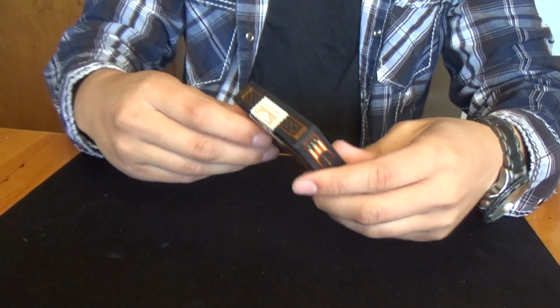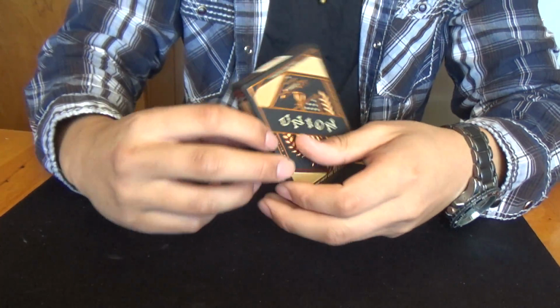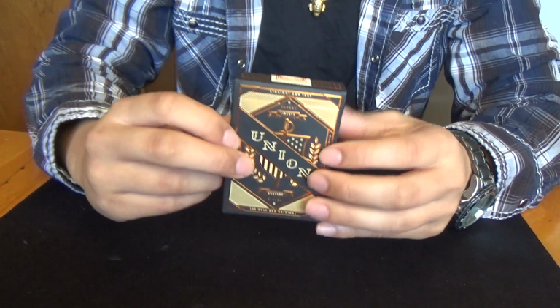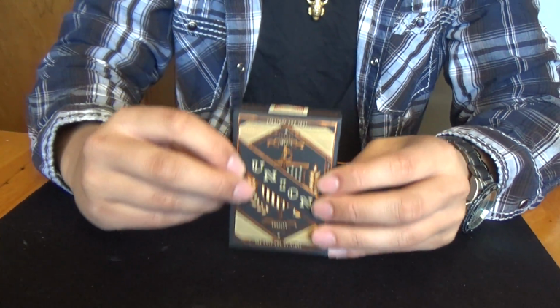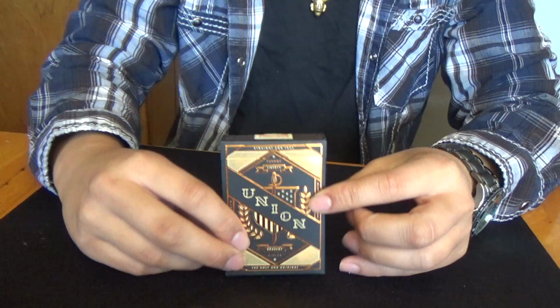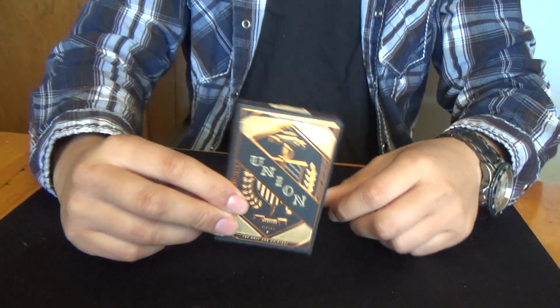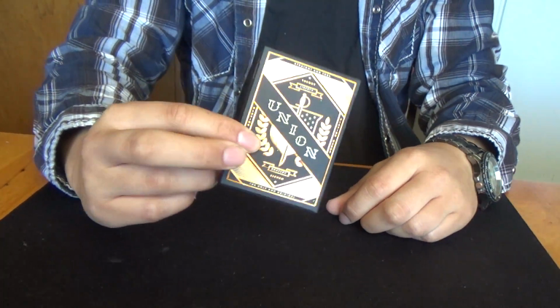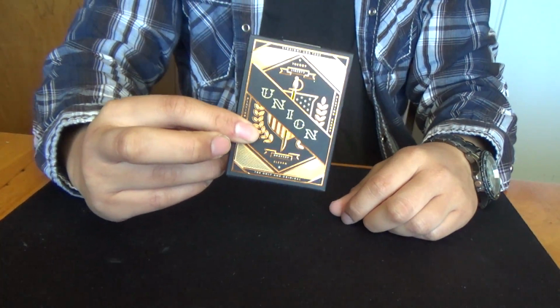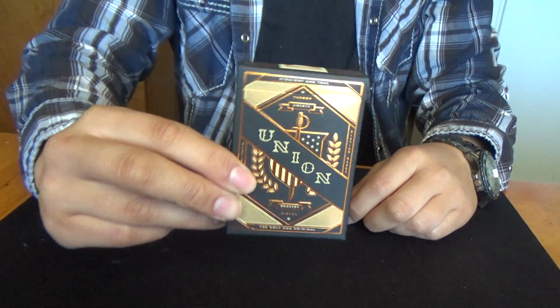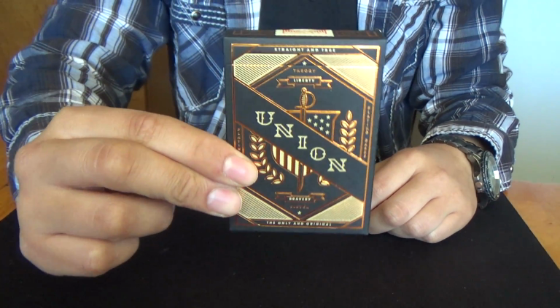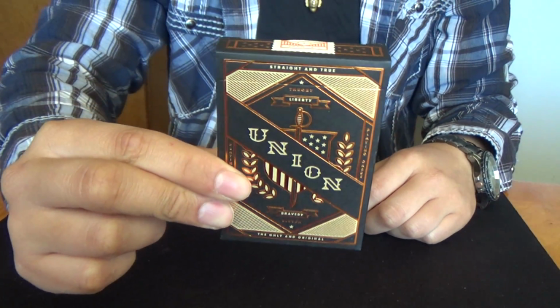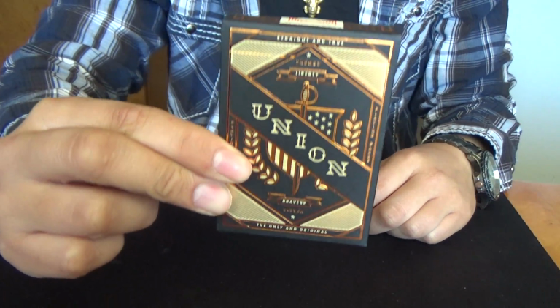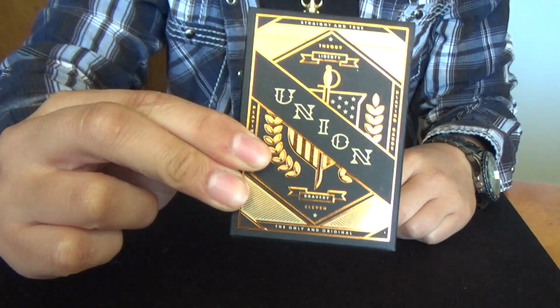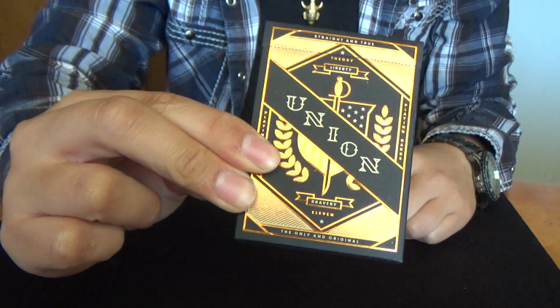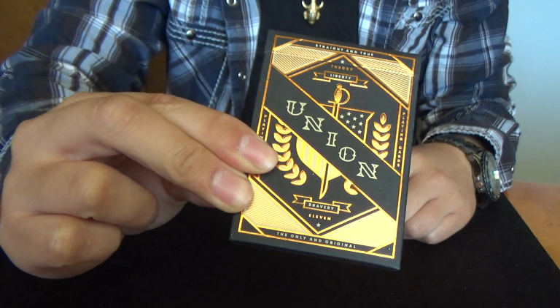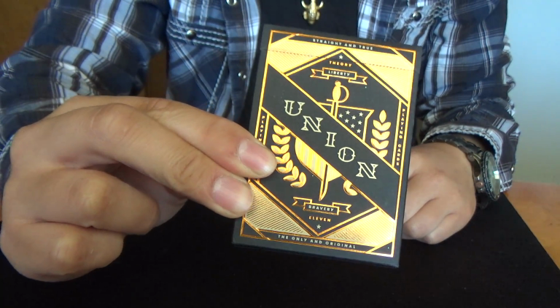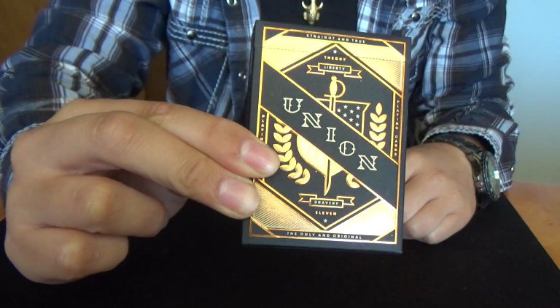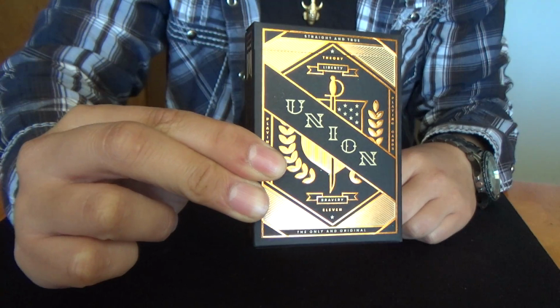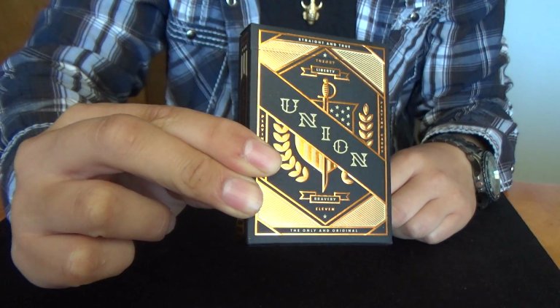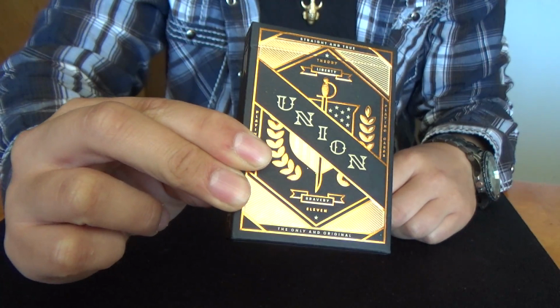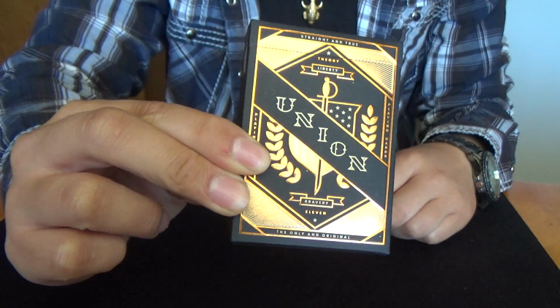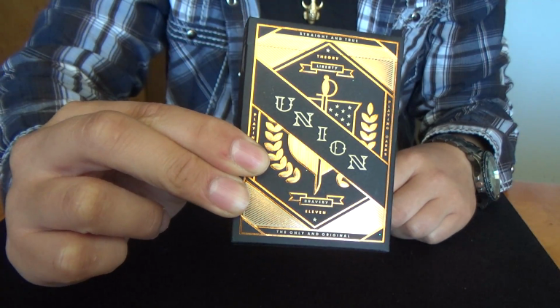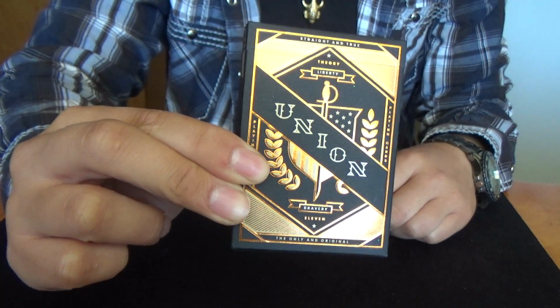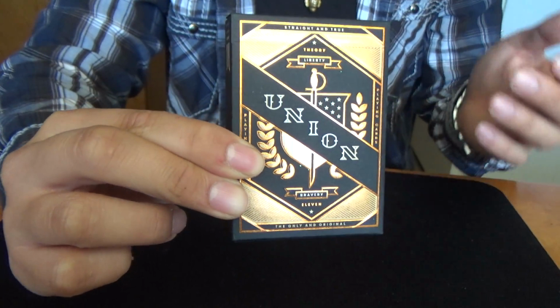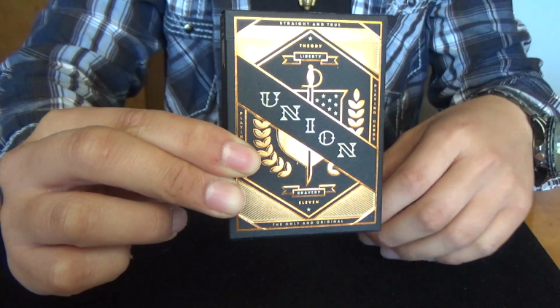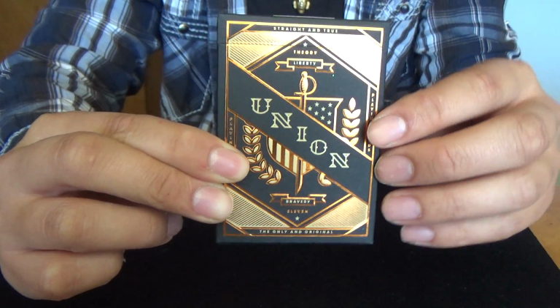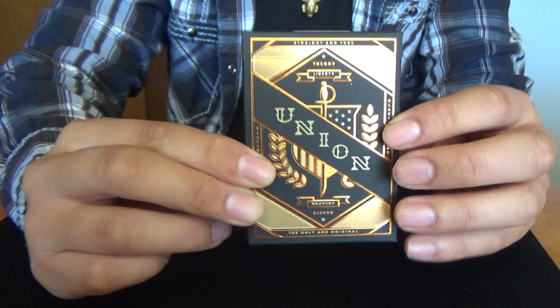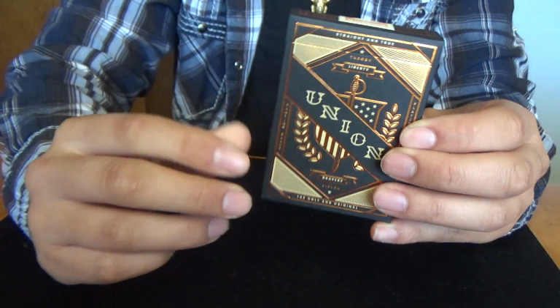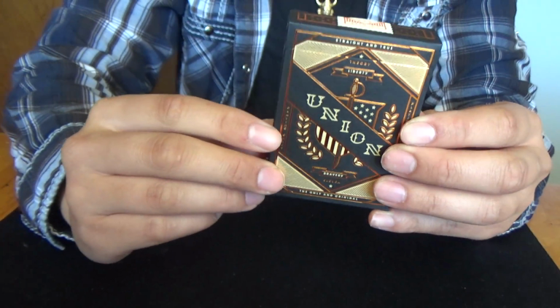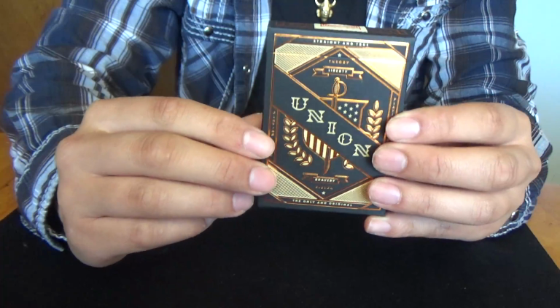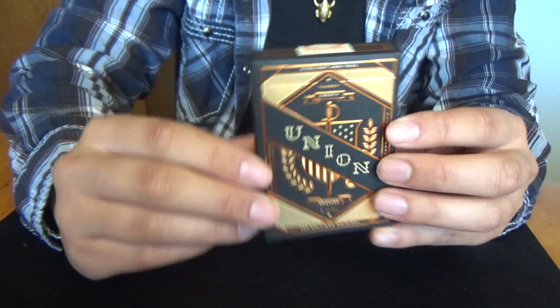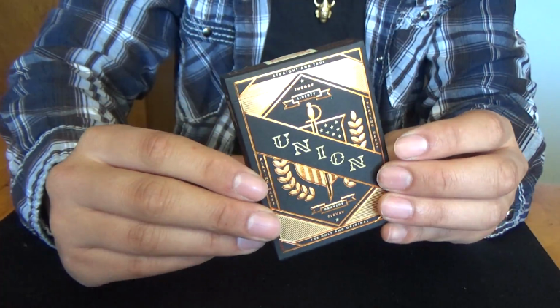Hi, Deck Reviews here, and today I'm going to review Theory11's Union Deck by Theory11, manufactured by the United States Playing Card Company.